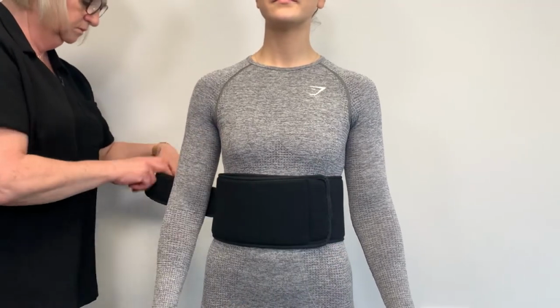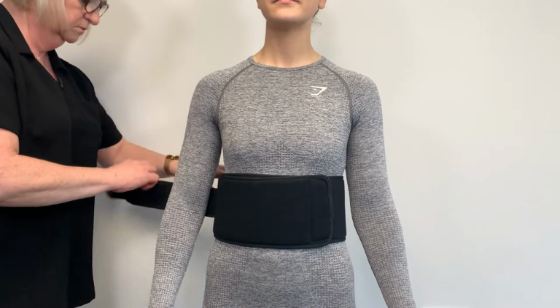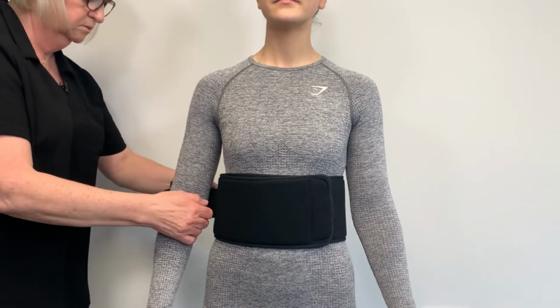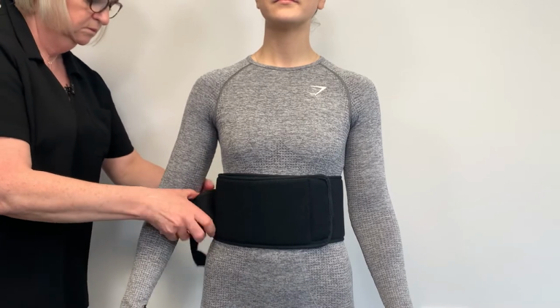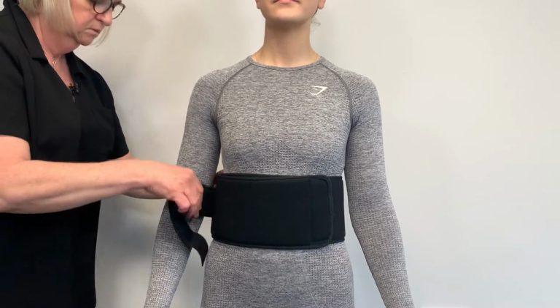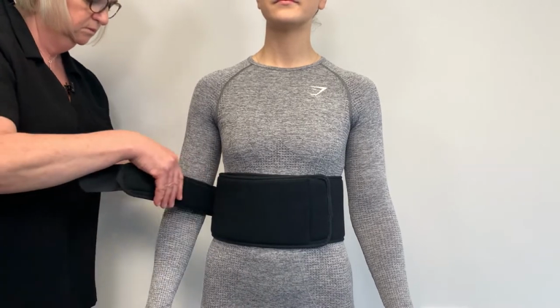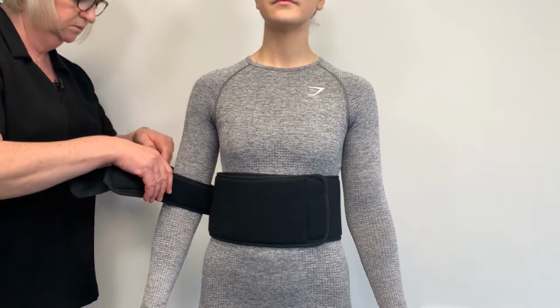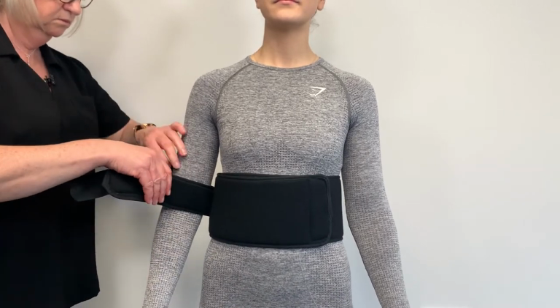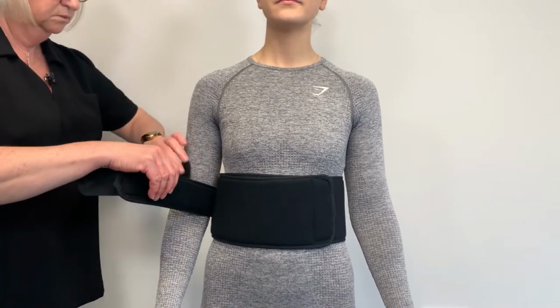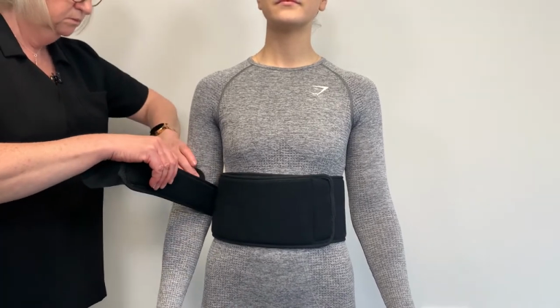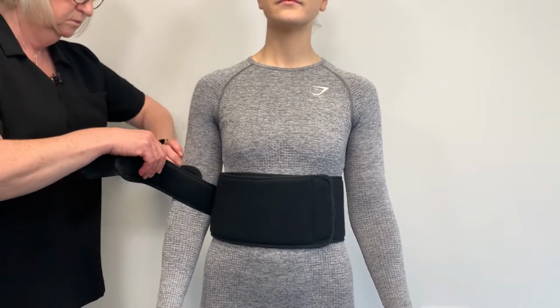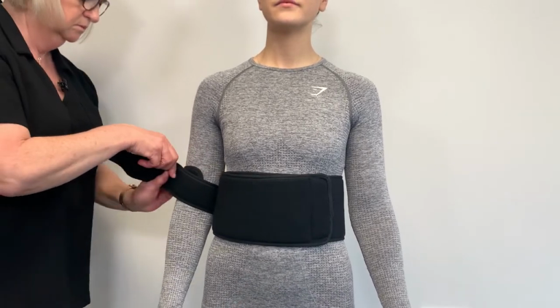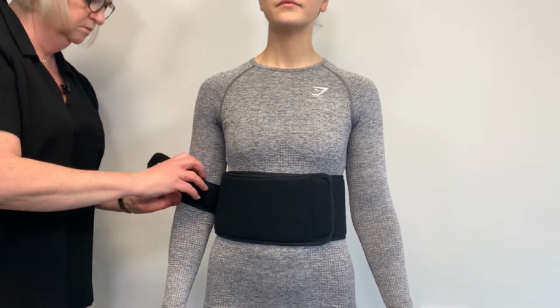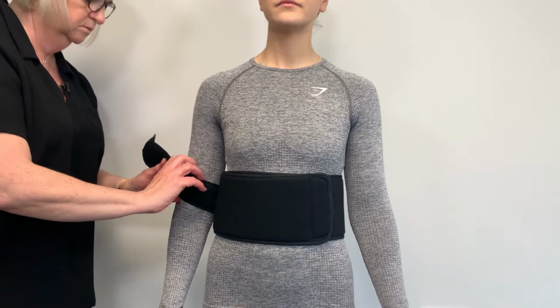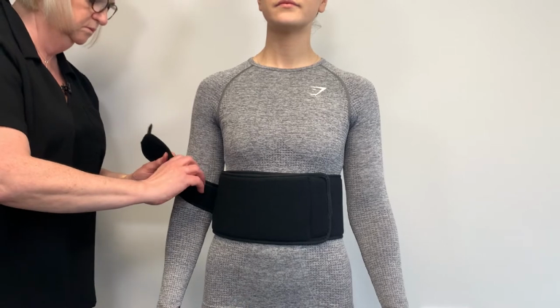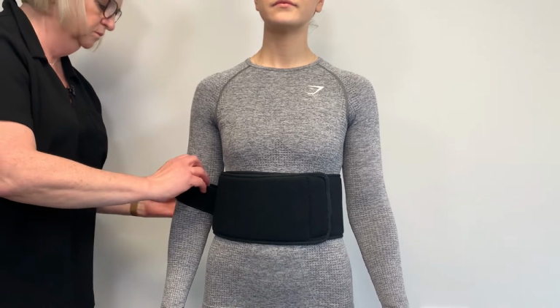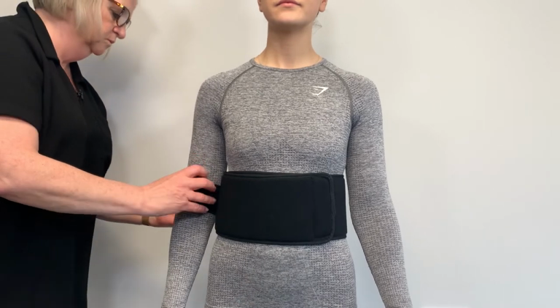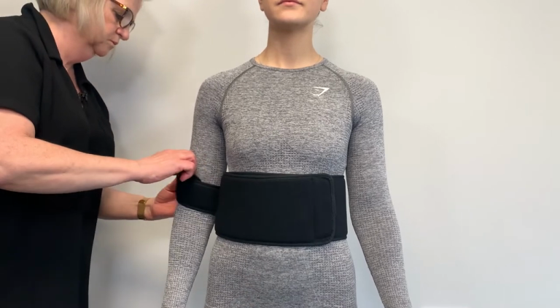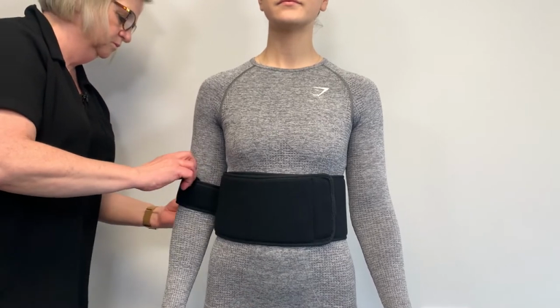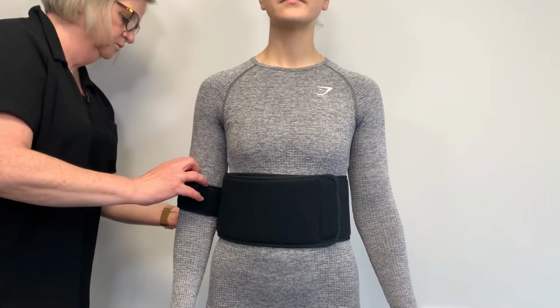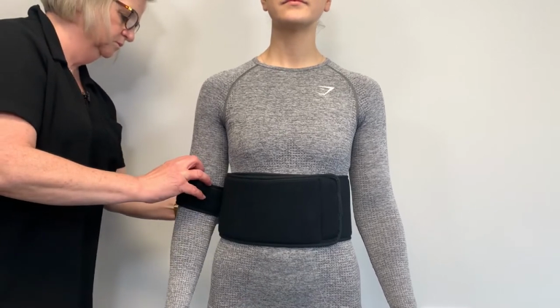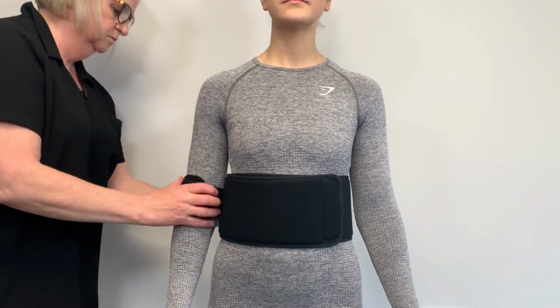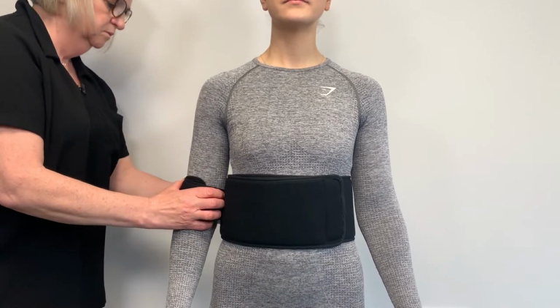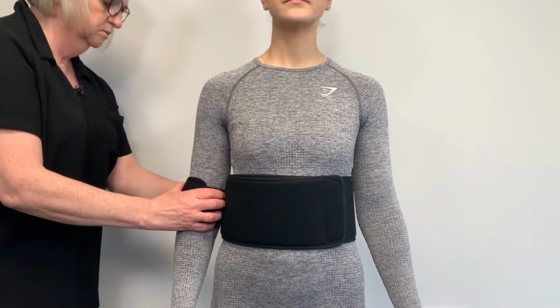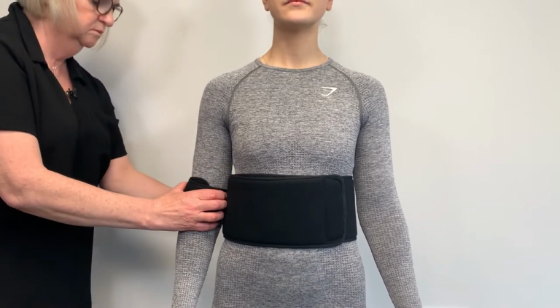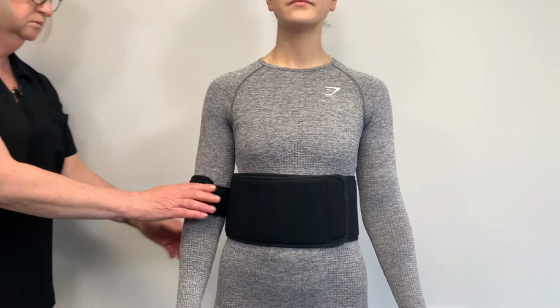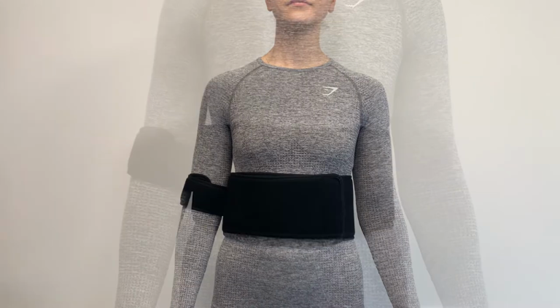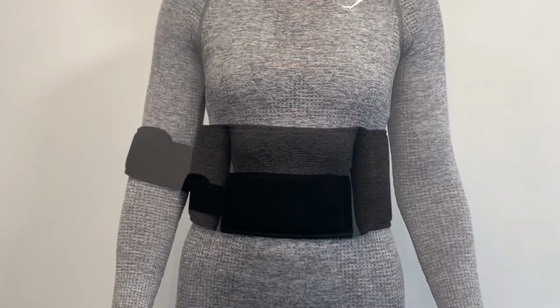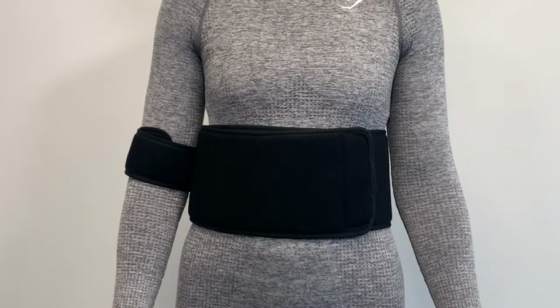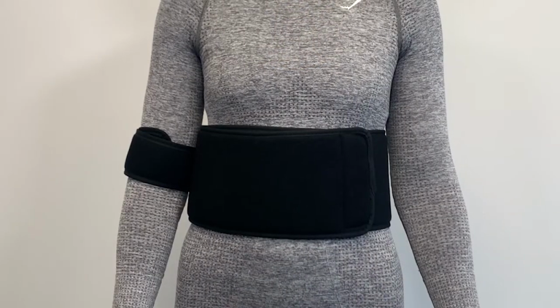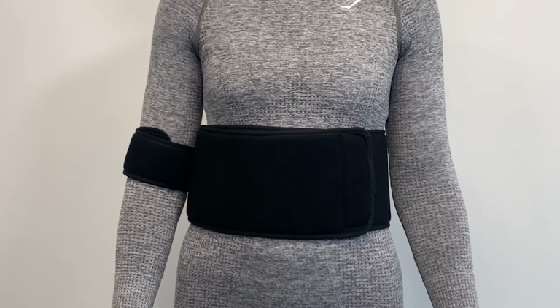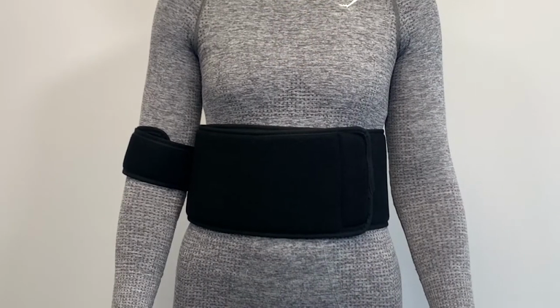Wrap the humeral band above the elbow and gently tighten. Continue to adjust both the swathe and the humeral band so that the affected arm can be maintained in the desired position.